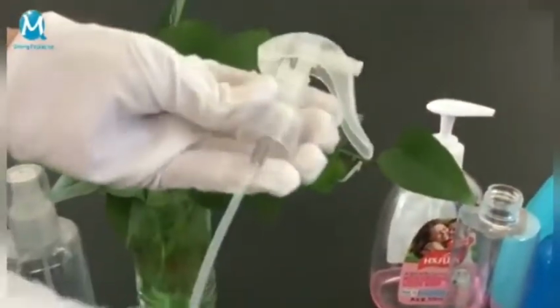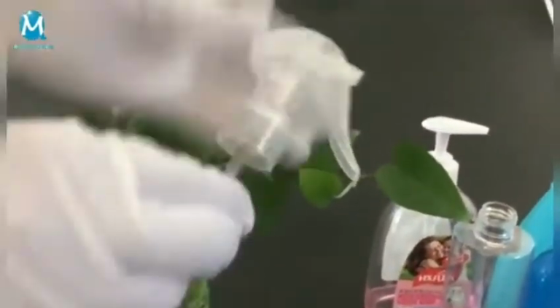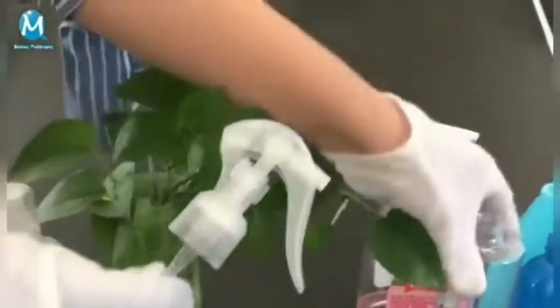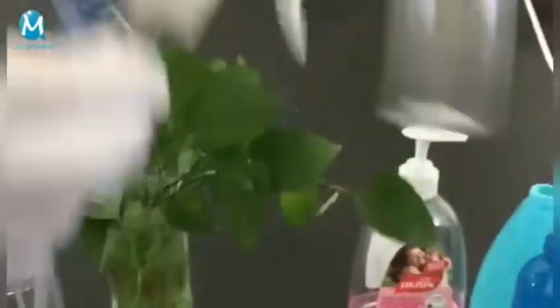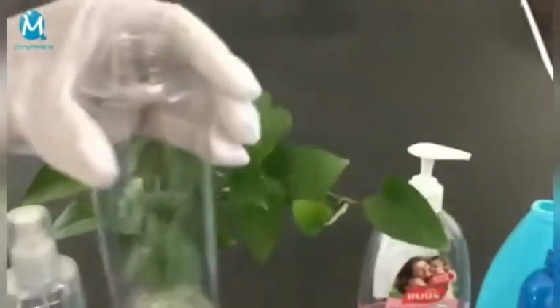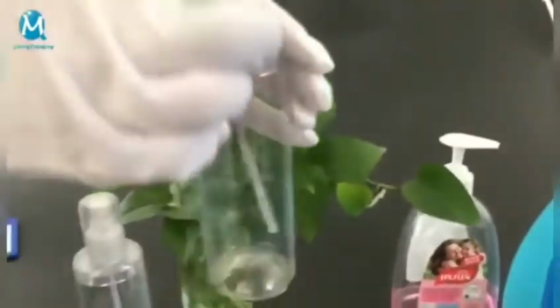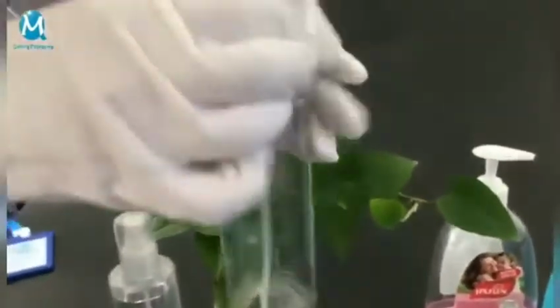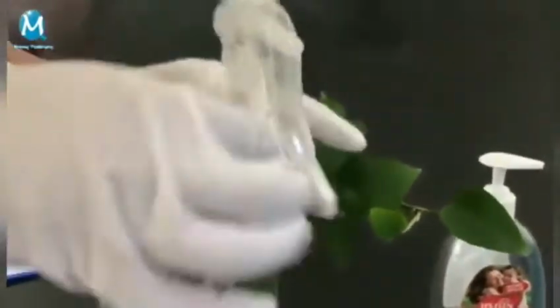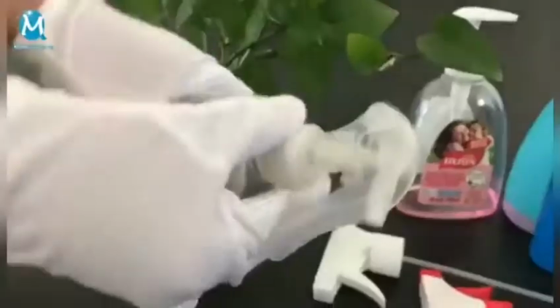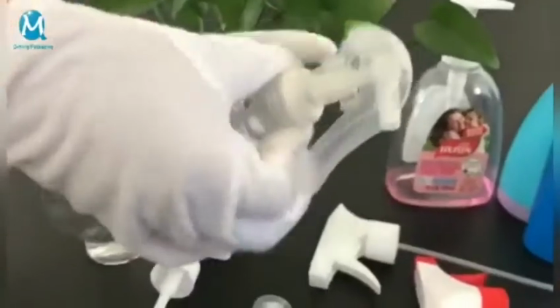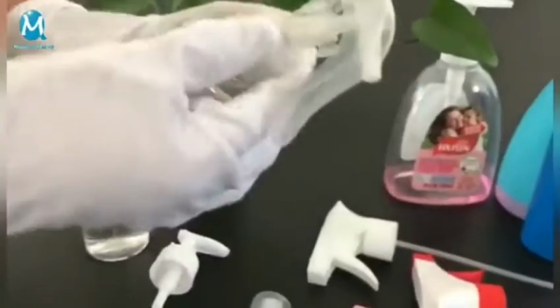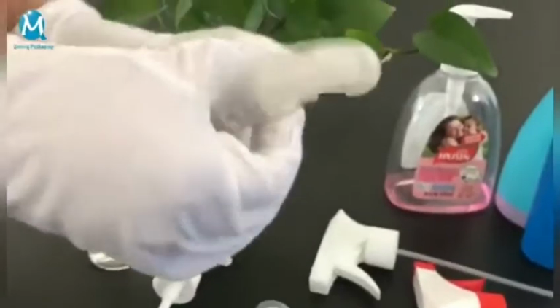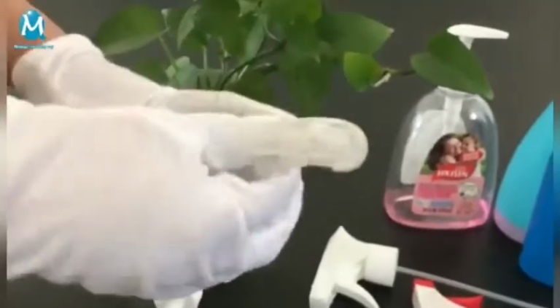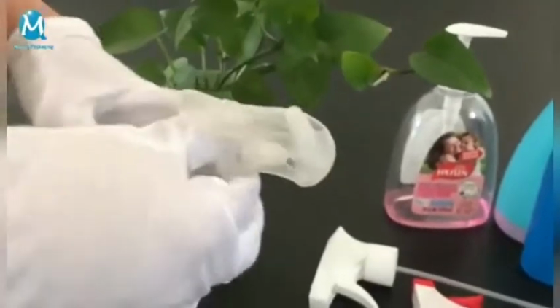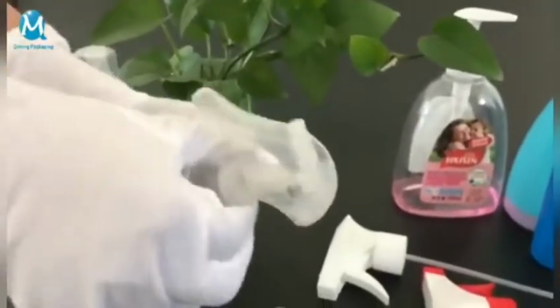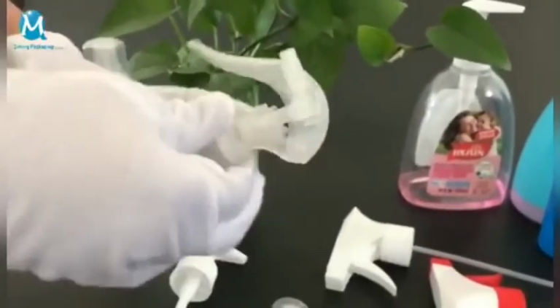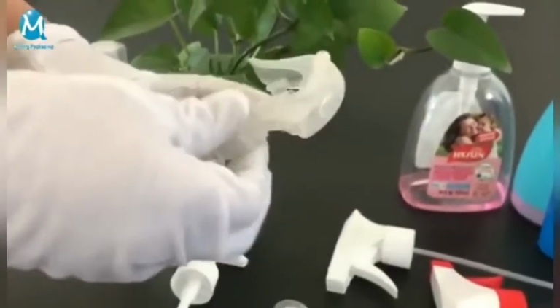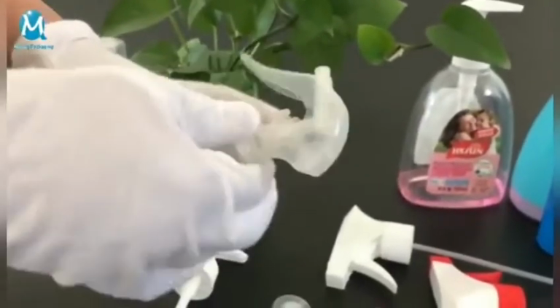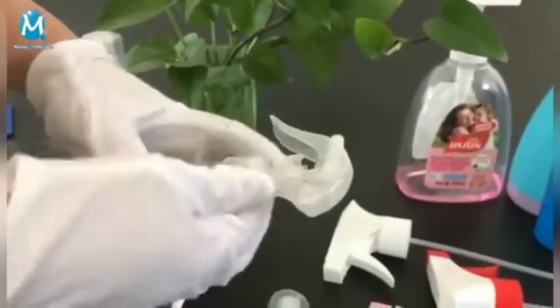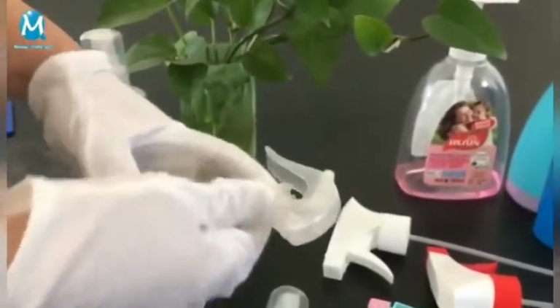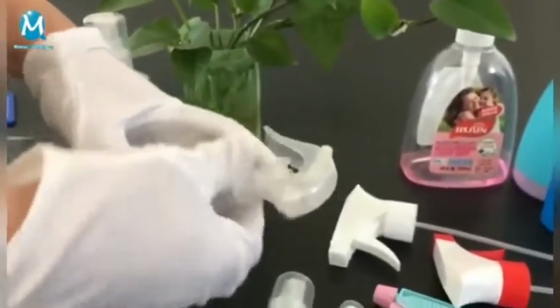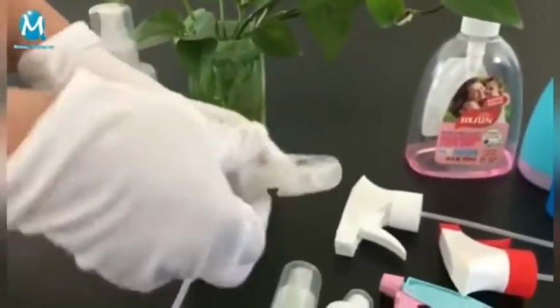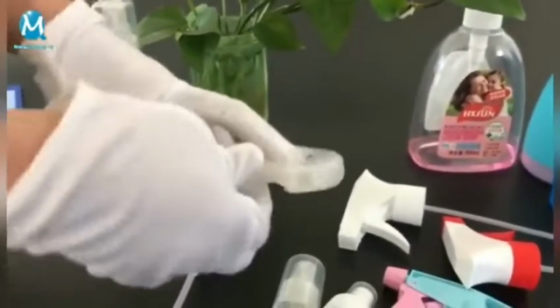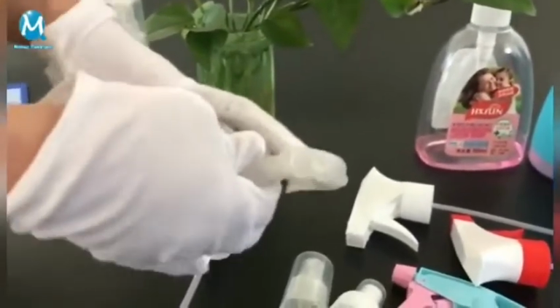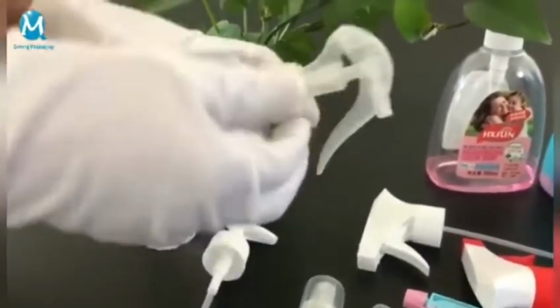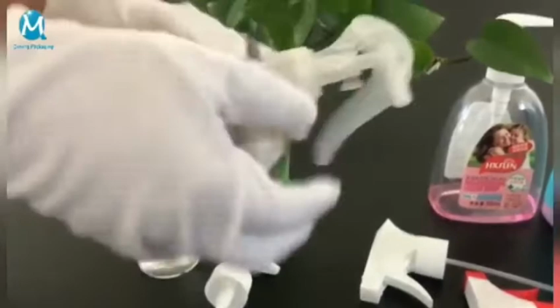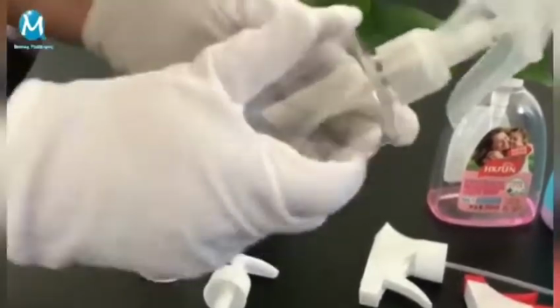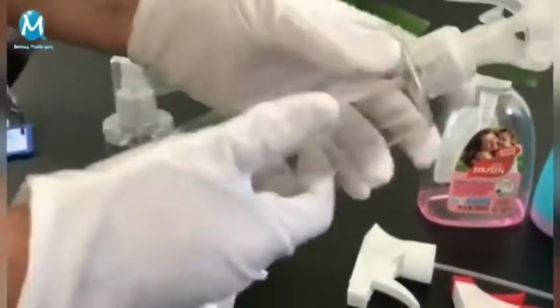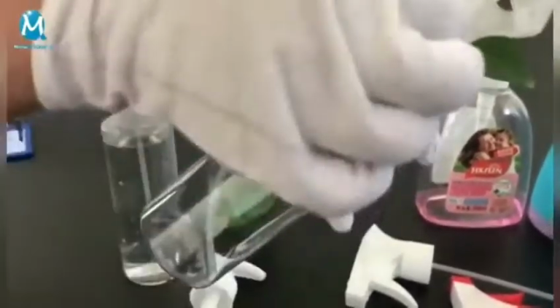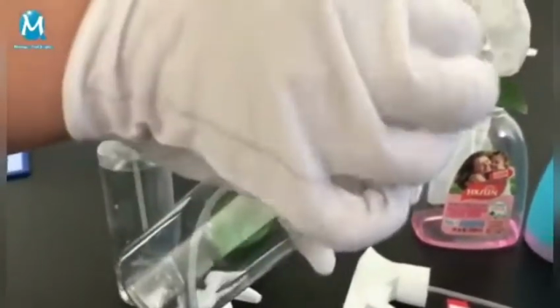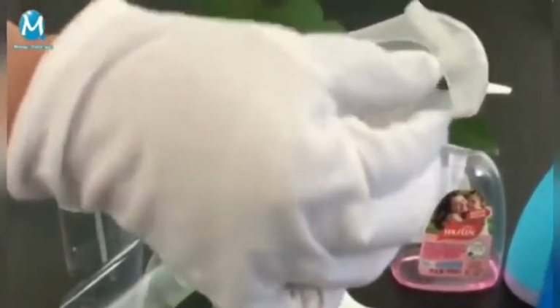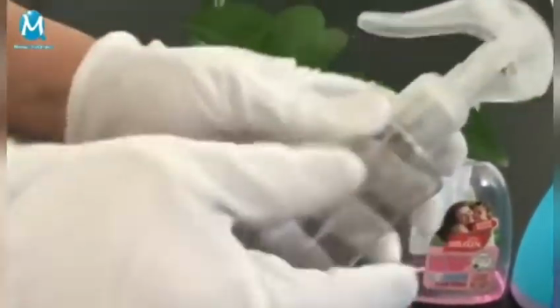The mini sprayer can be used for PET jars. All sprayers use international standard thread, making them easy to install.